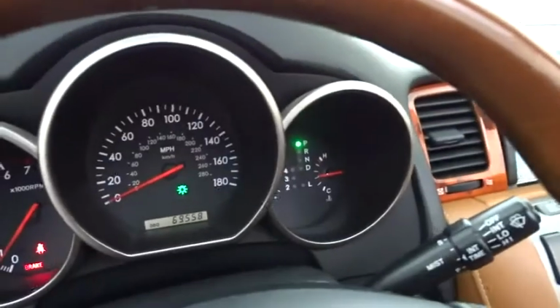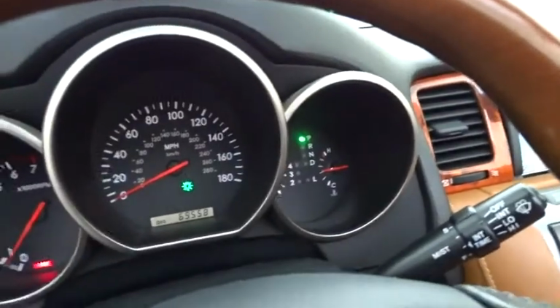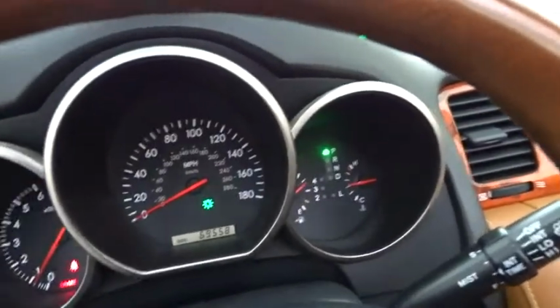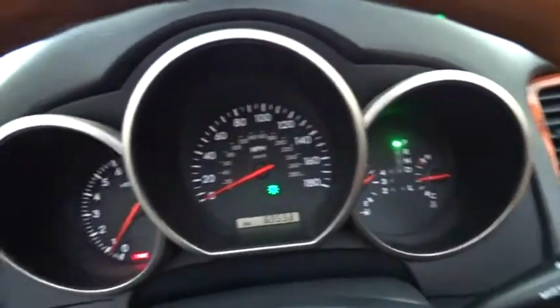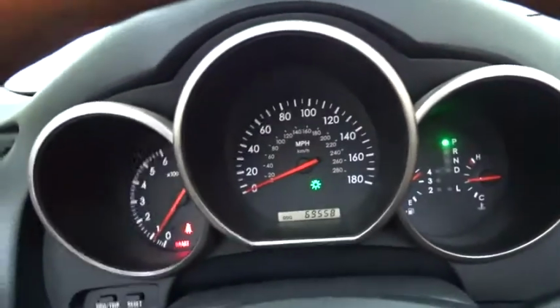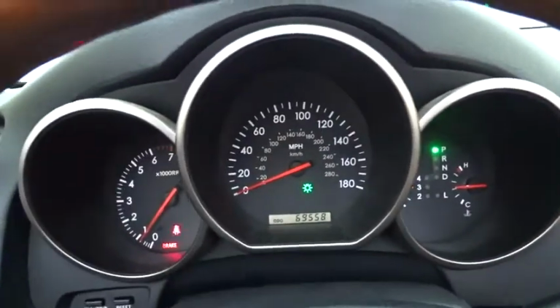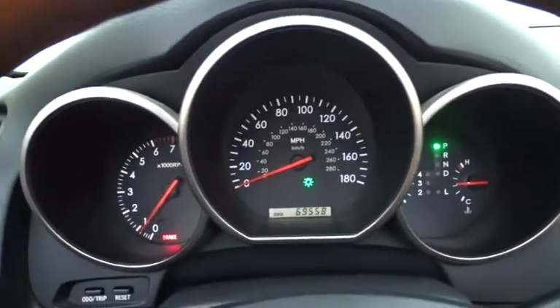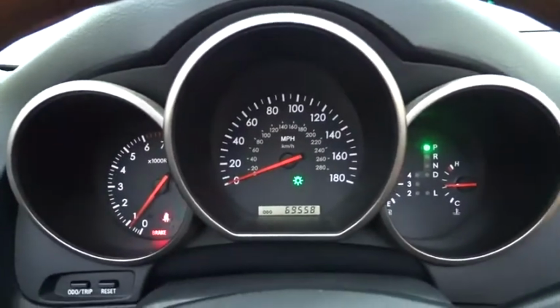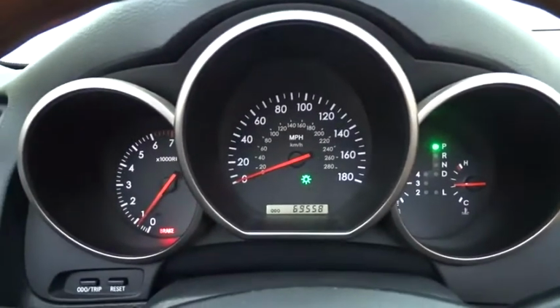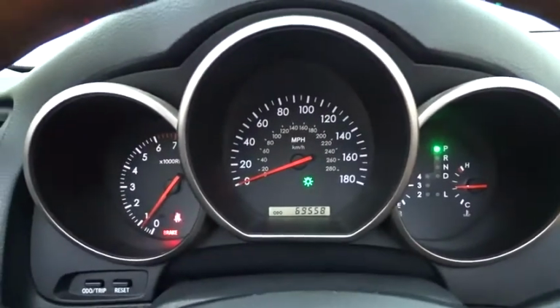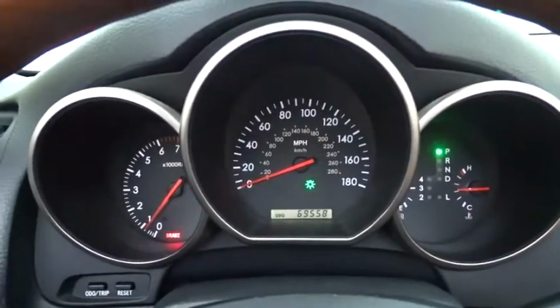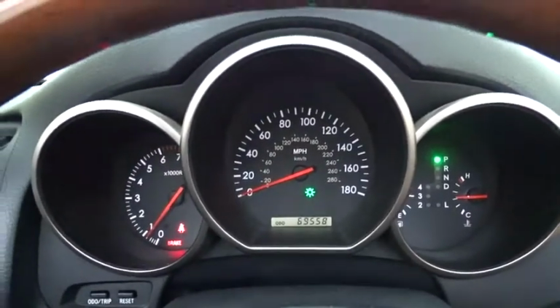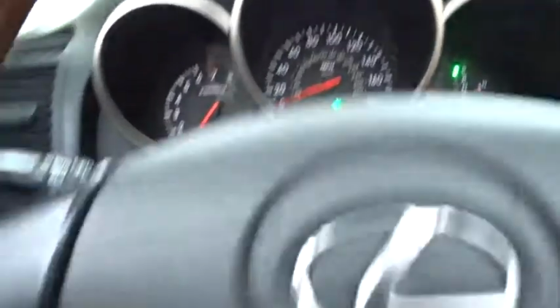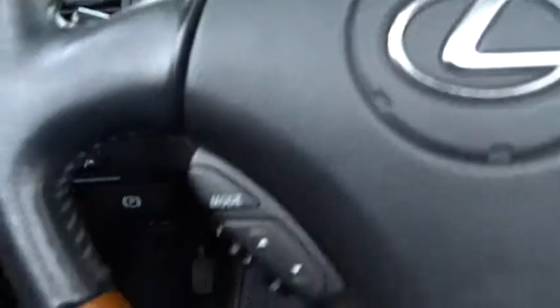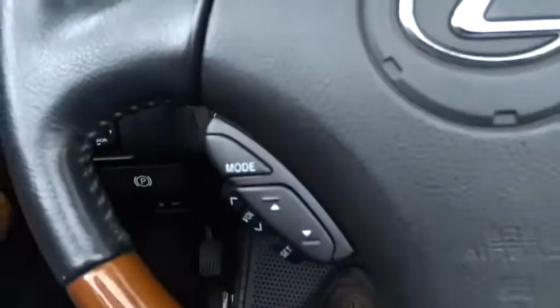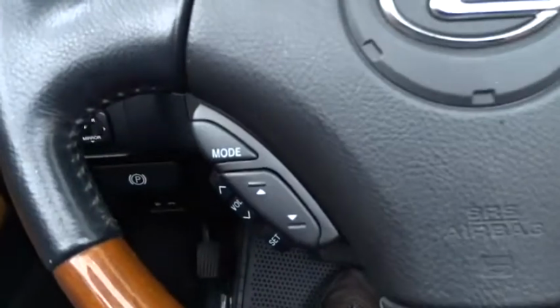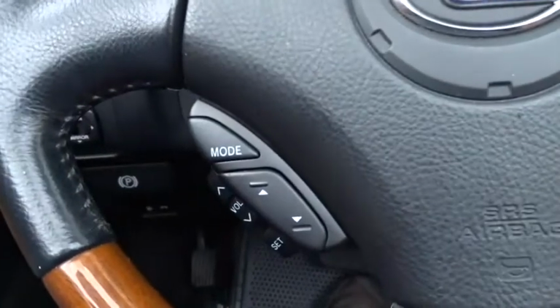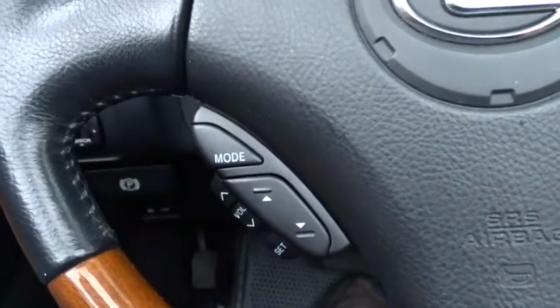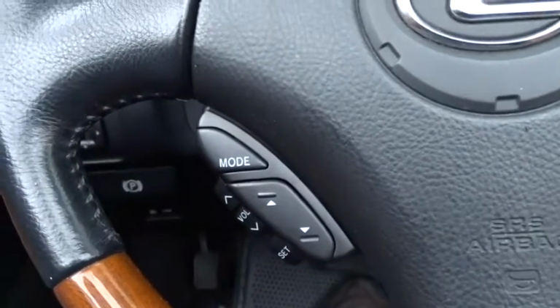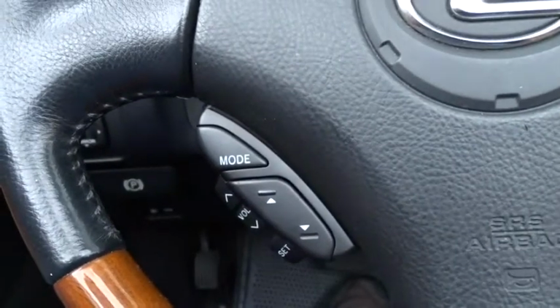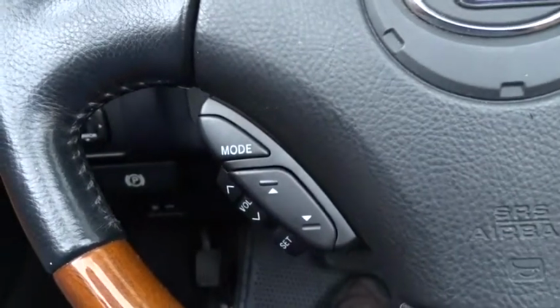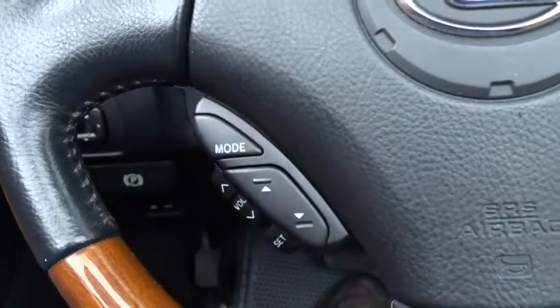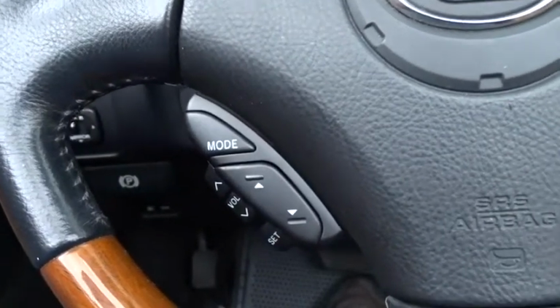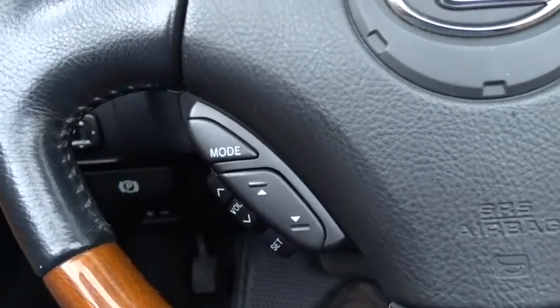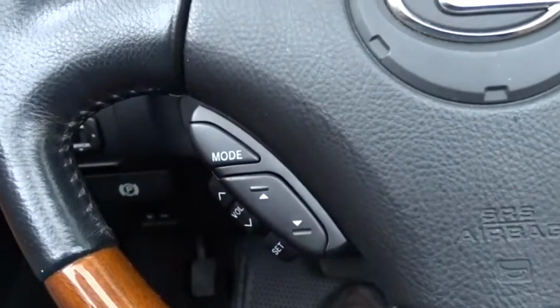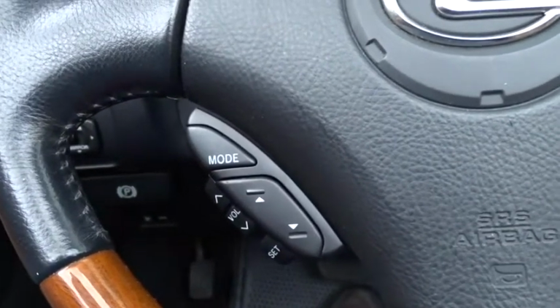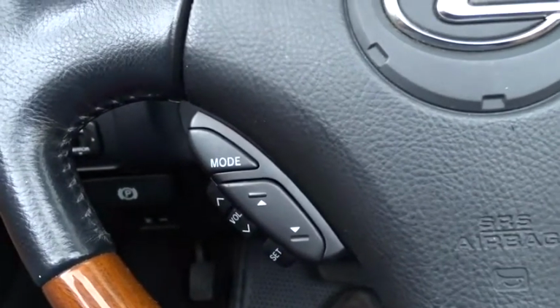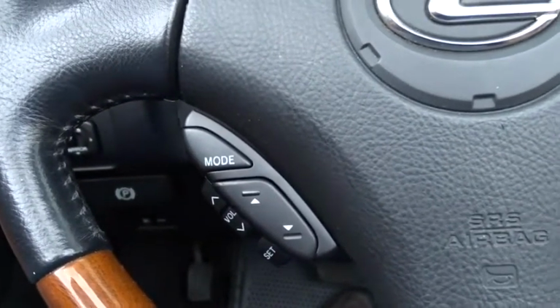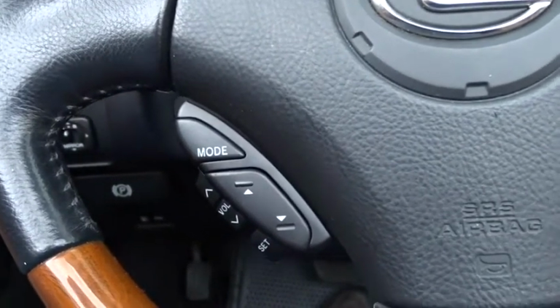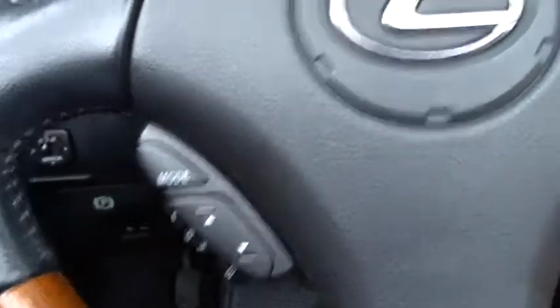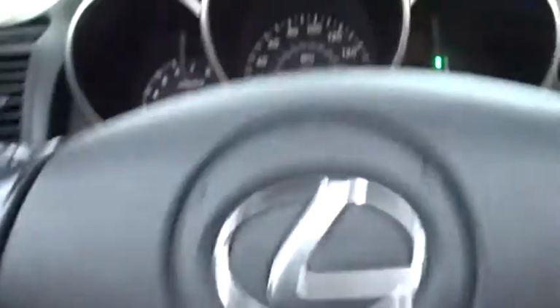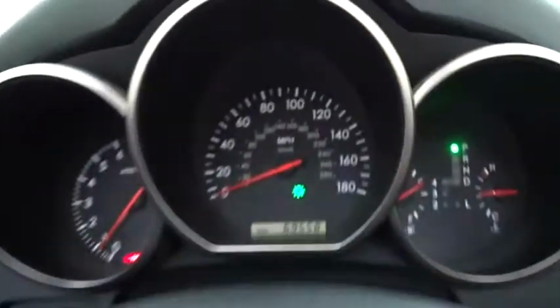Navigation system. CD changer. Steering wheel audio controls. Power passenger seat. Keyless entry. Anti-lock braking system. Traction control. Leather wrapped steering wheel.